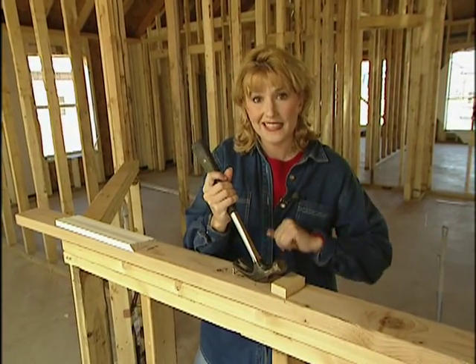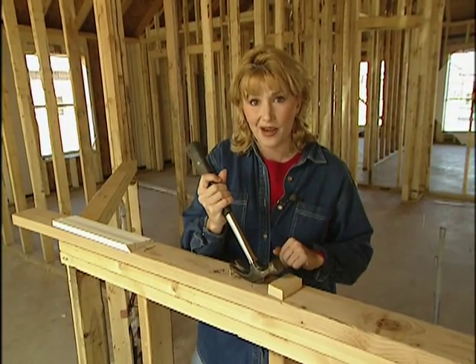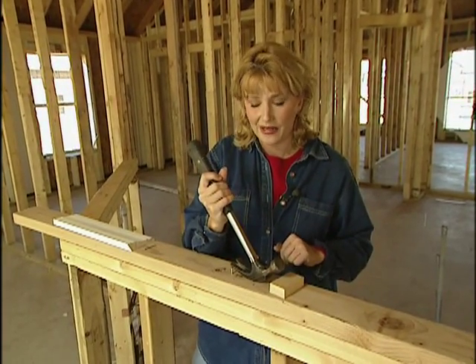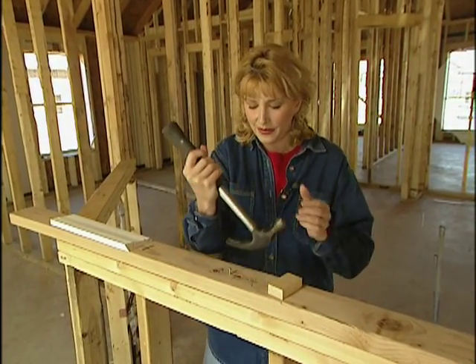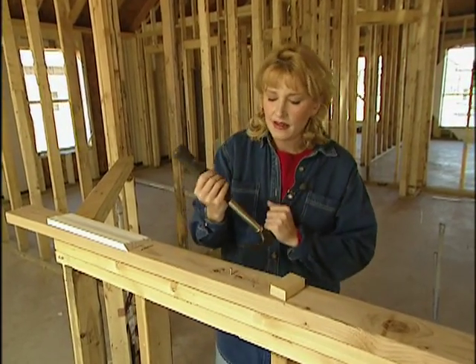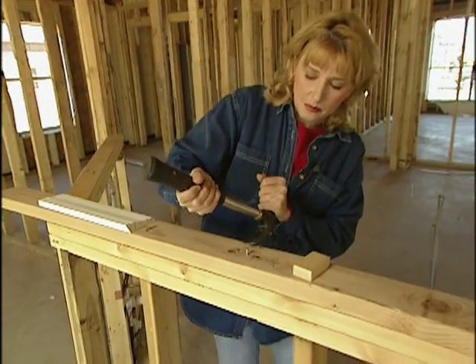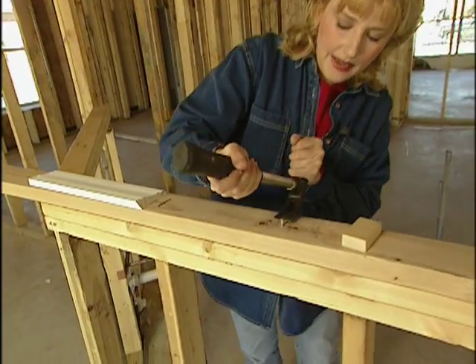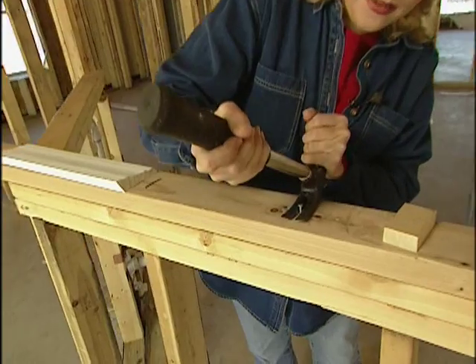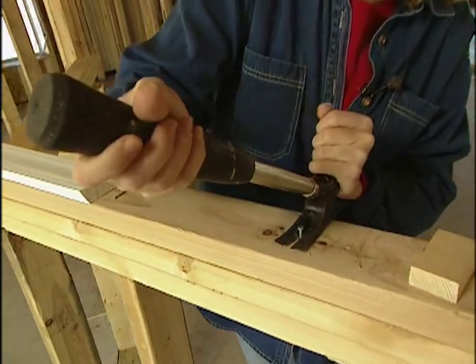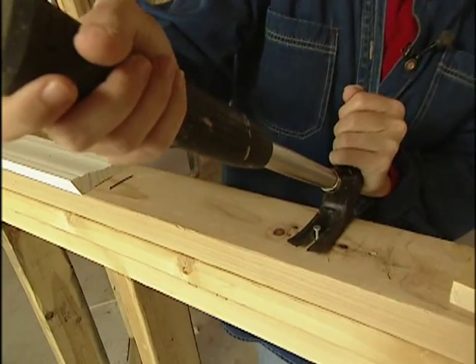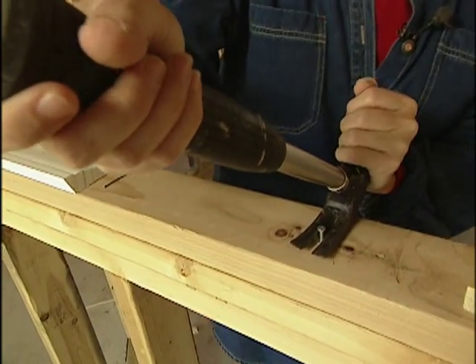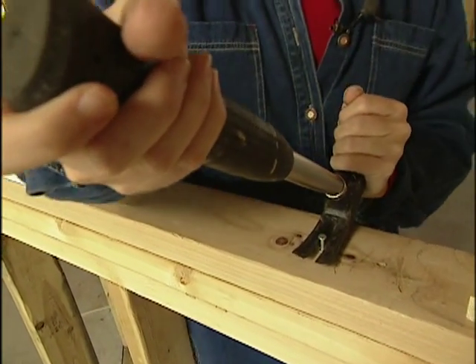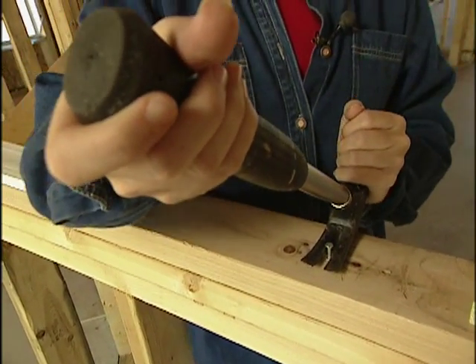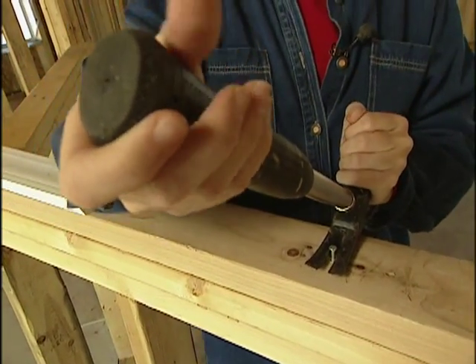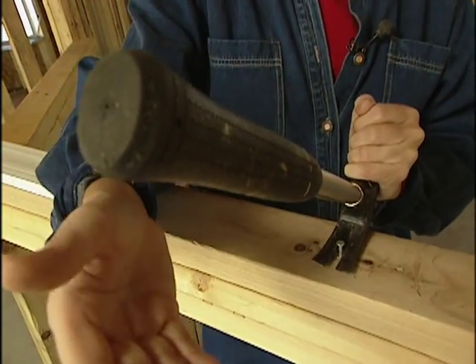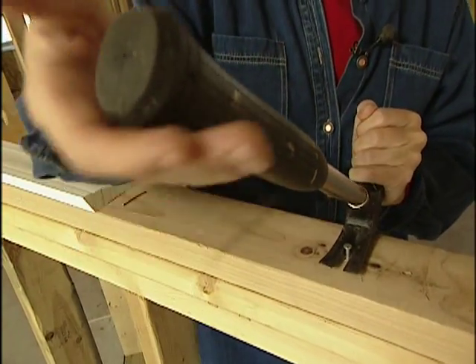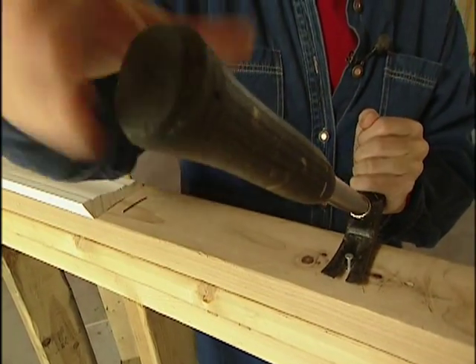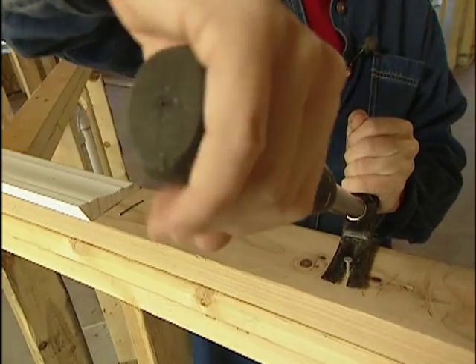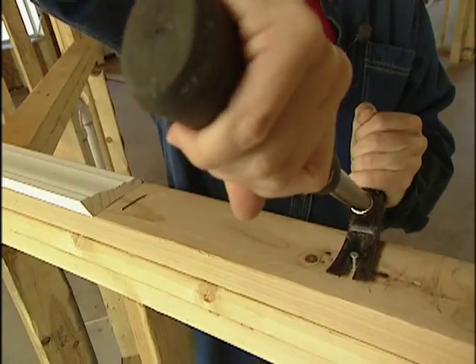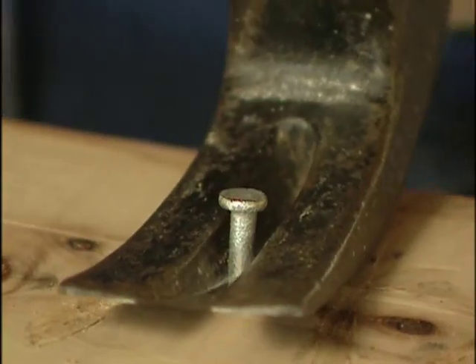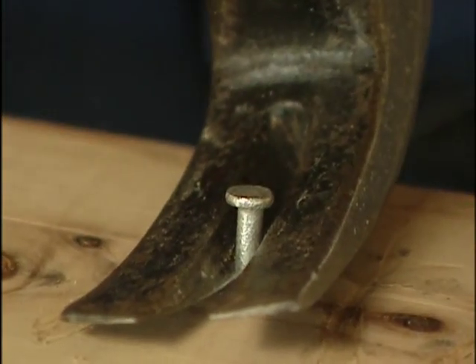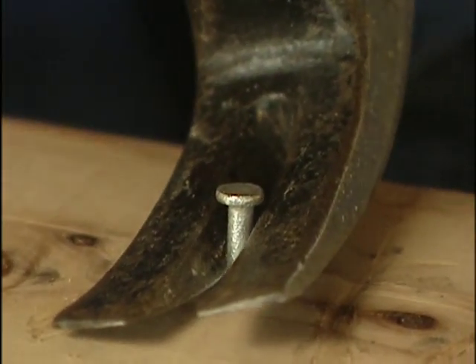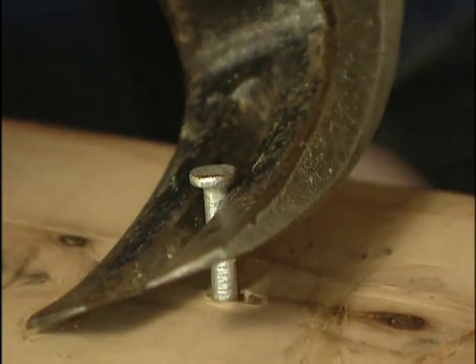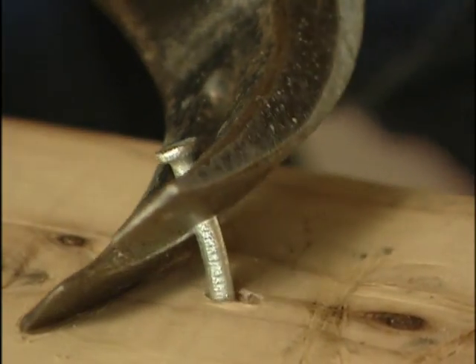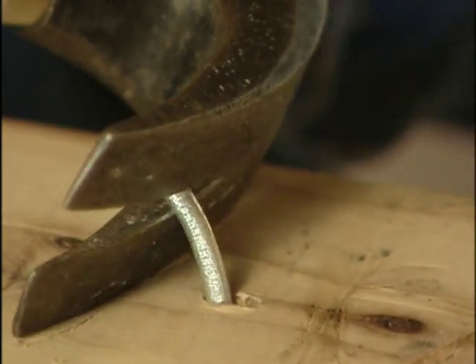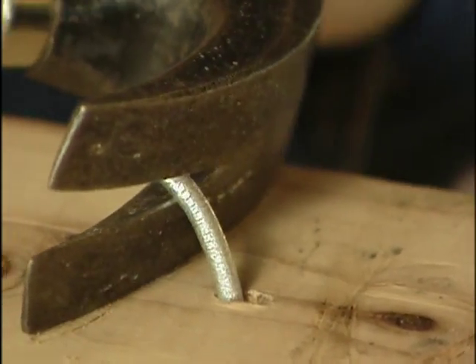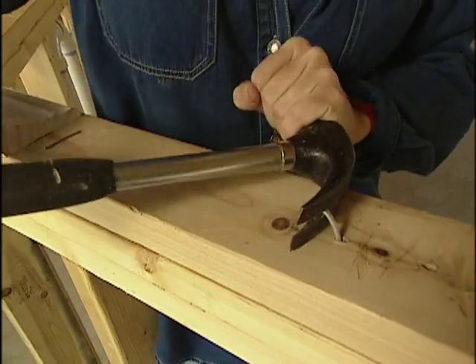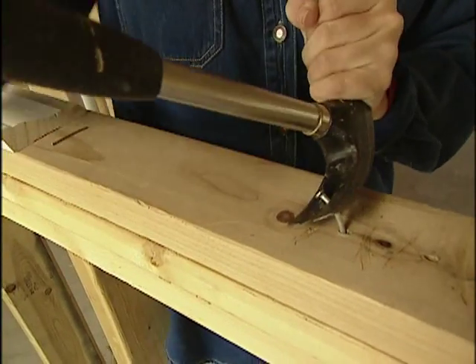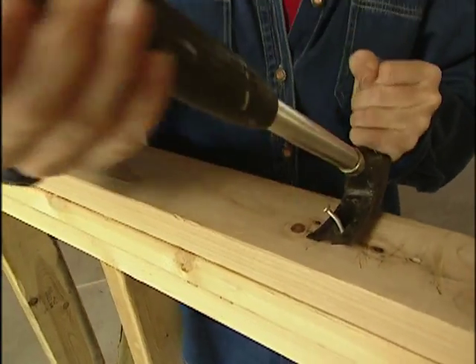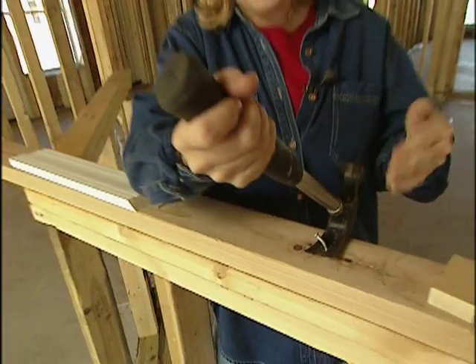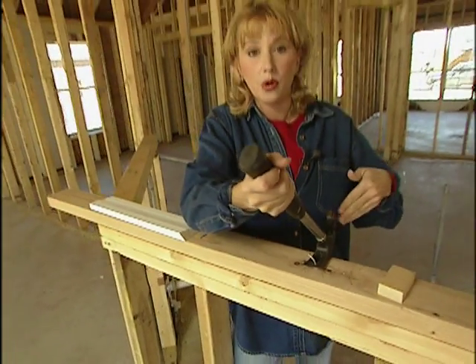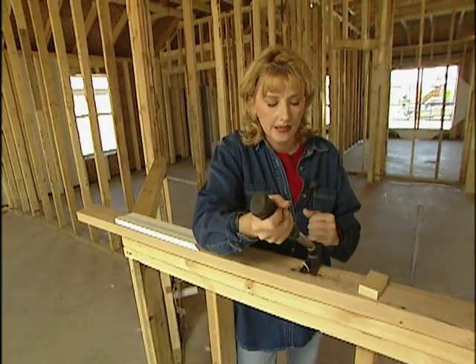So instead, try this quick tip. Place the head of the nail as far back as it'll go into the claw of the hammer. Then instead of lifting up on the handle, tilt it over to one side. The hammerhead will actually help to extract the nail because it acts as leverage.